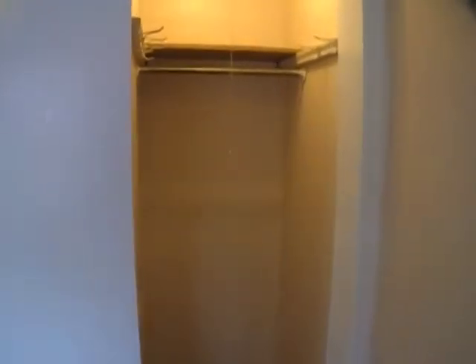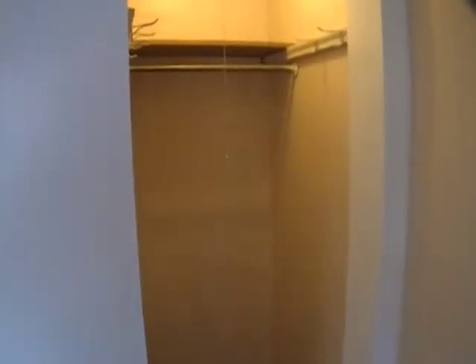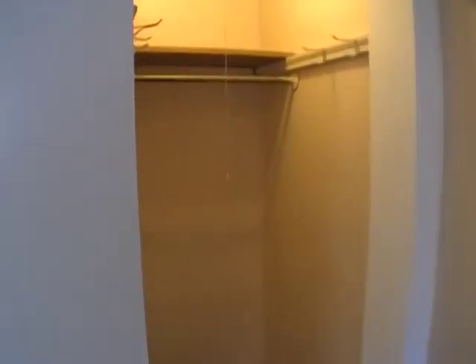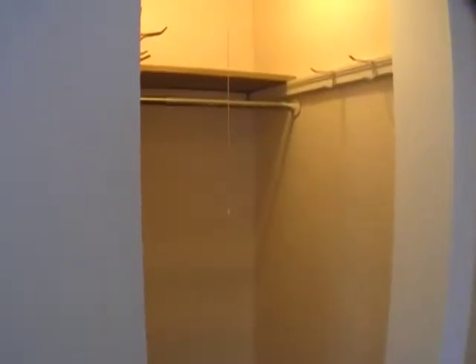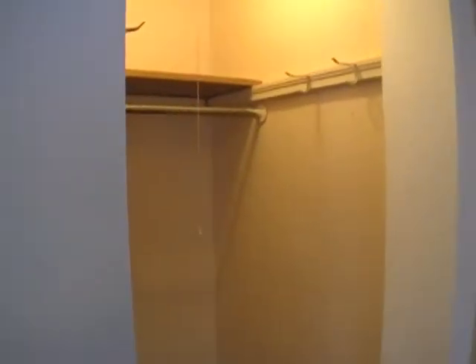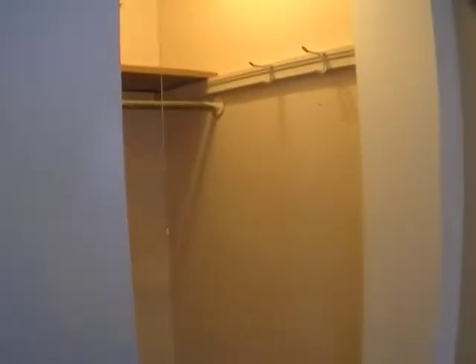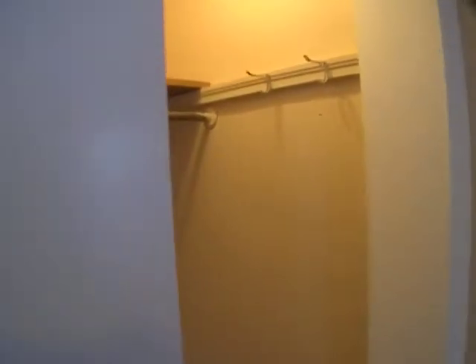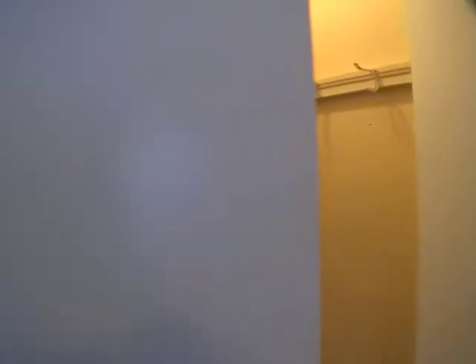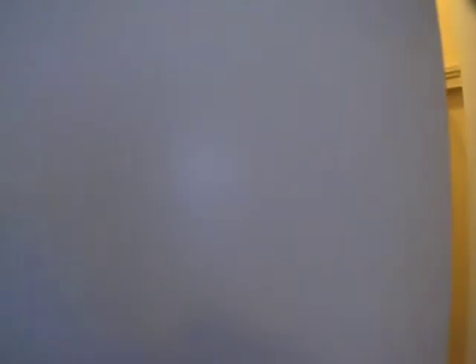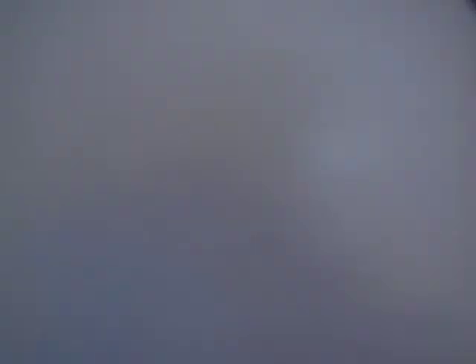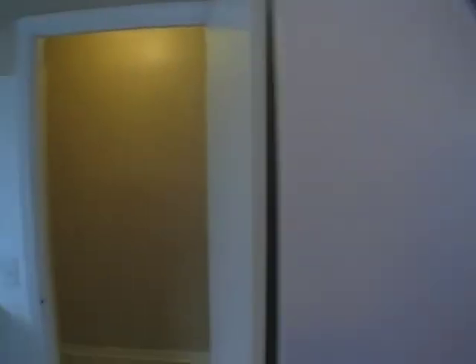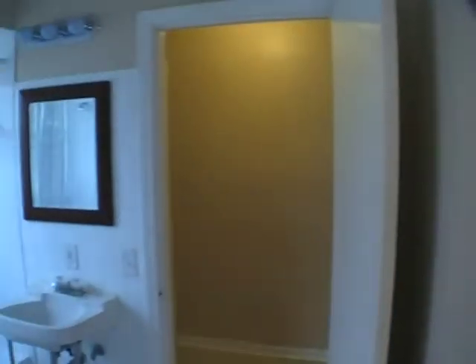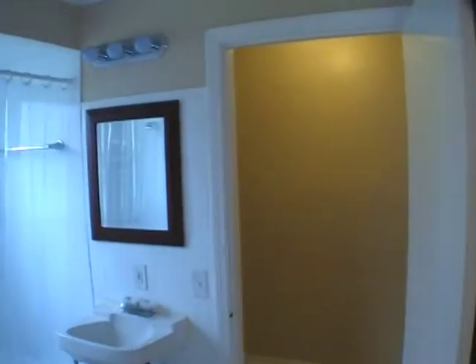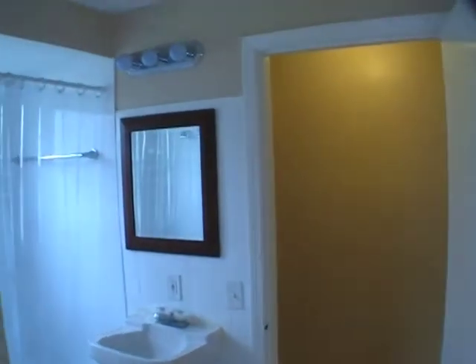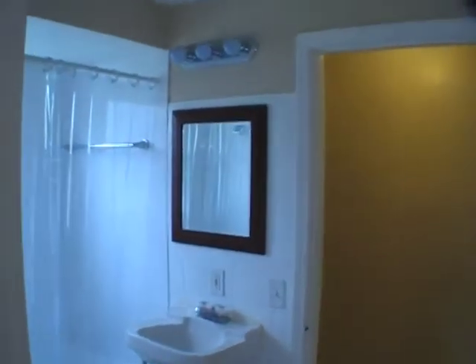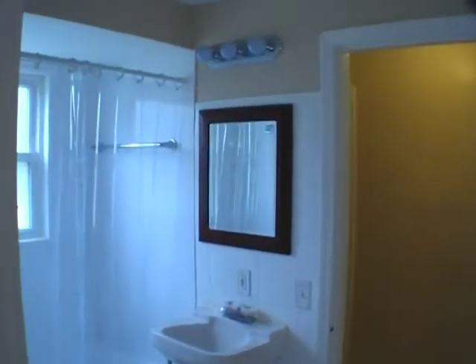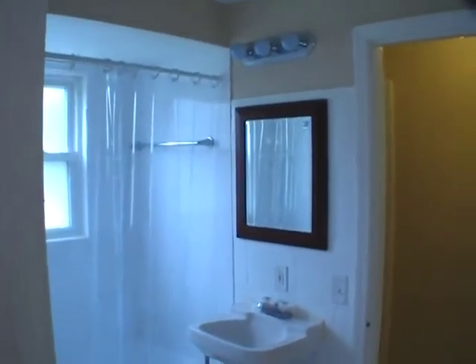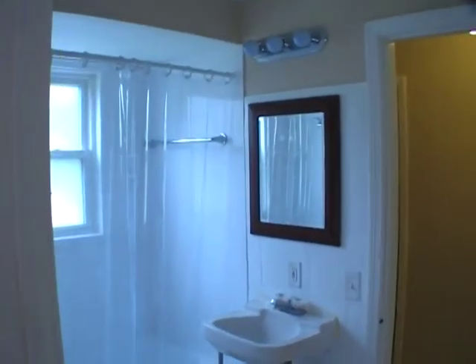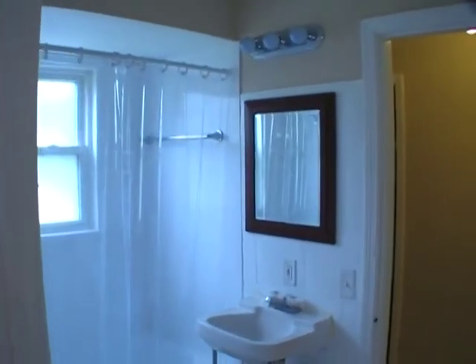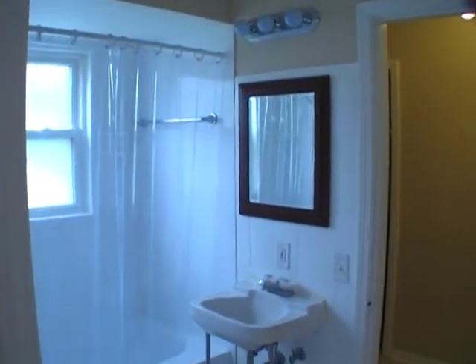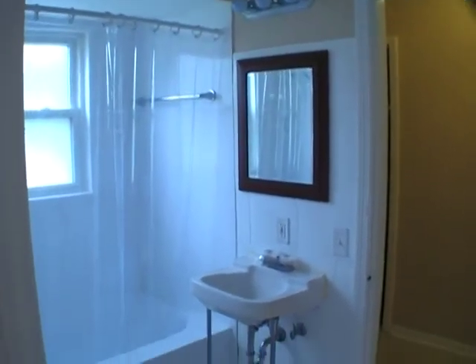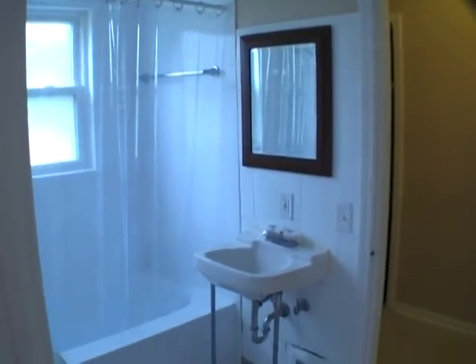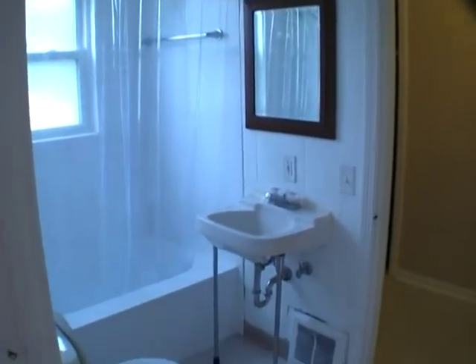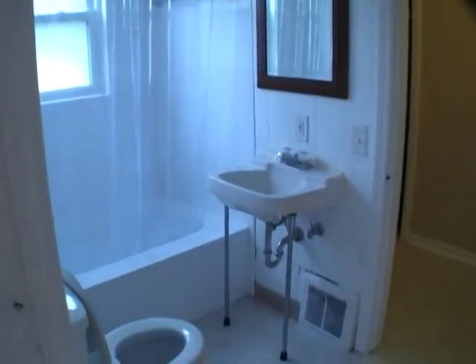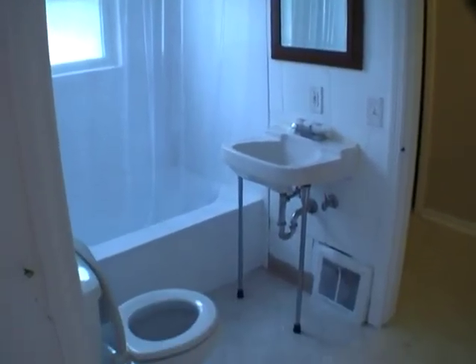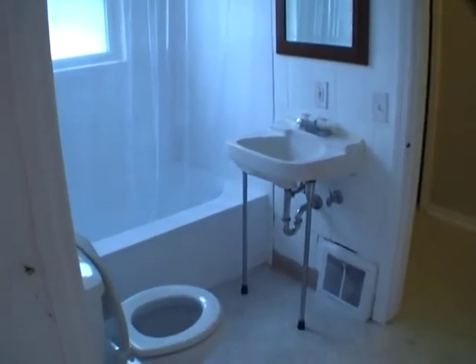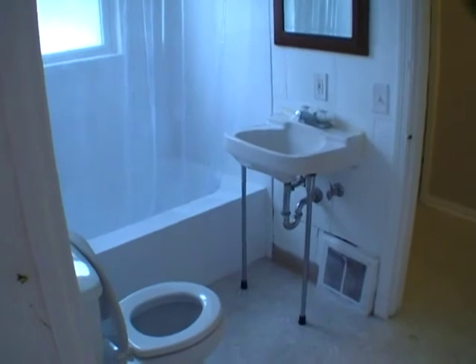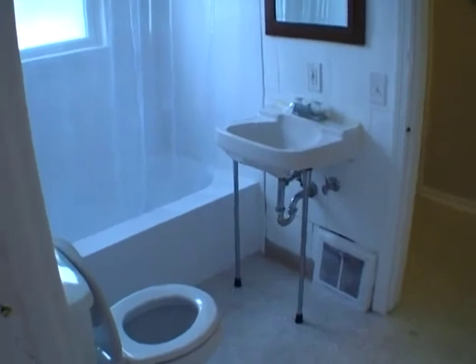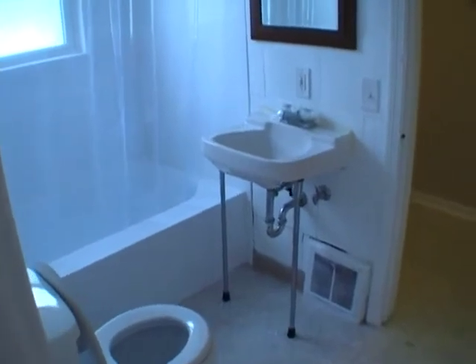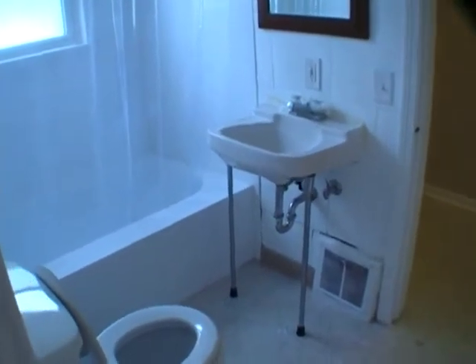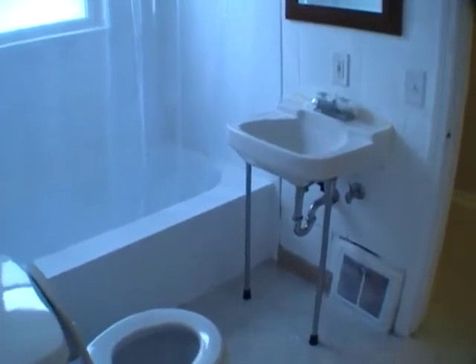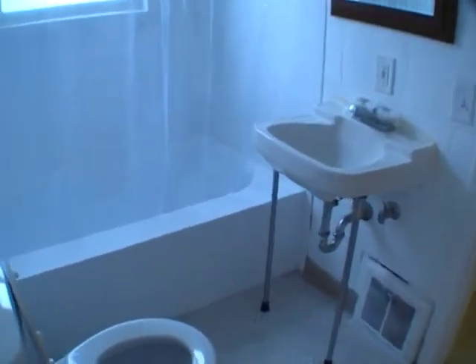Please don't slam doors. Bathroom. Don't ask me why I don't have the light on.